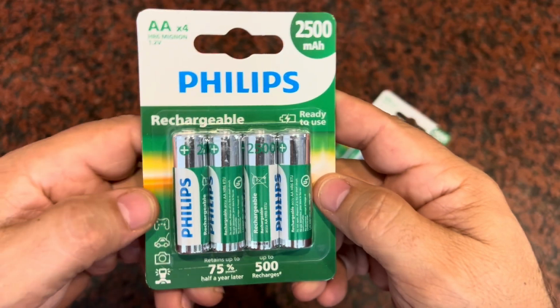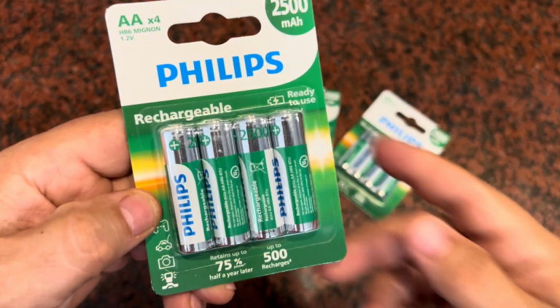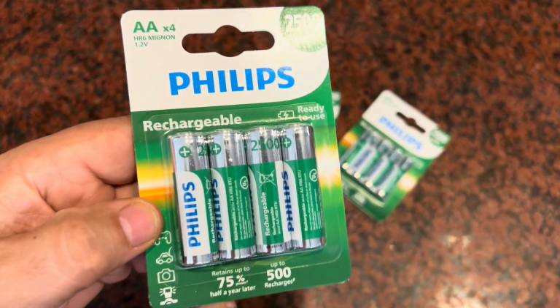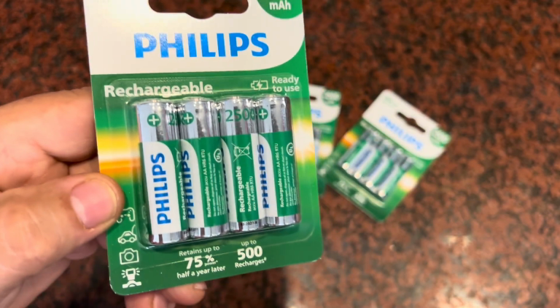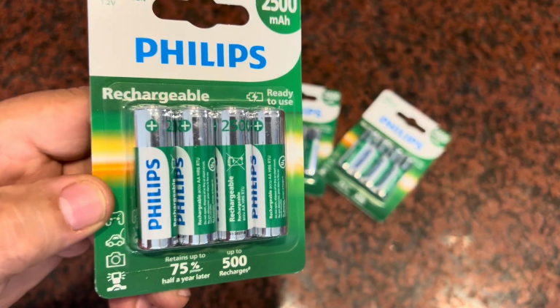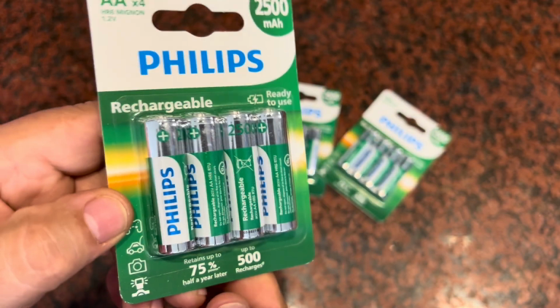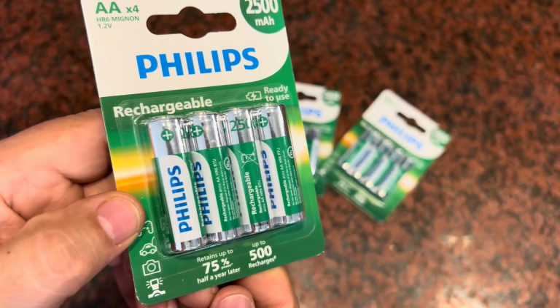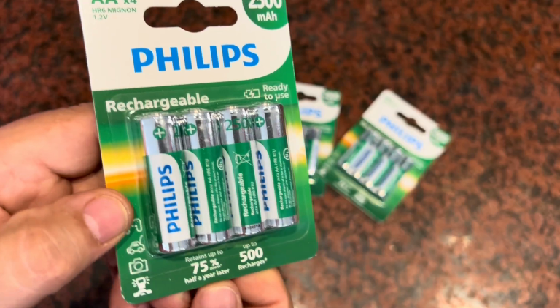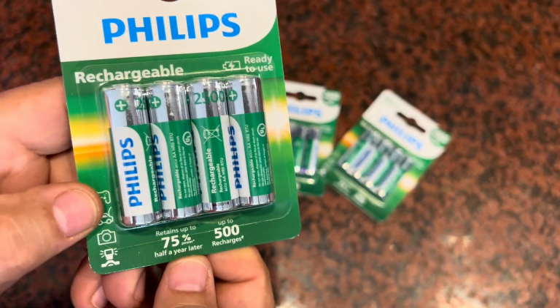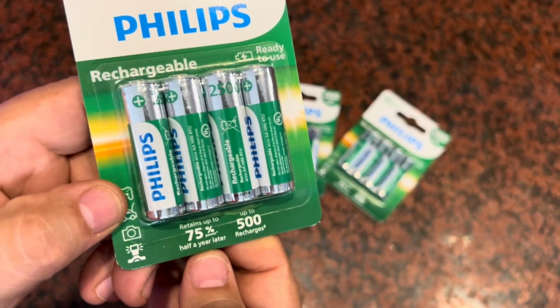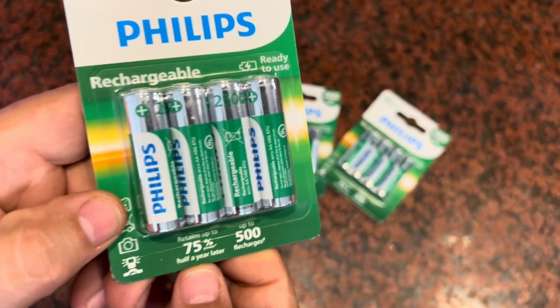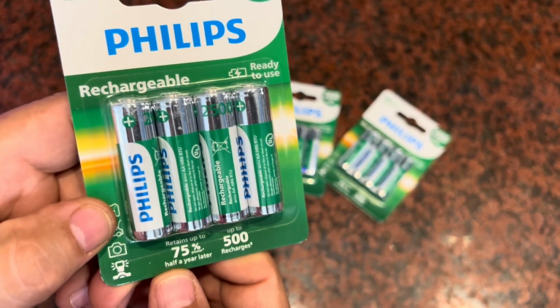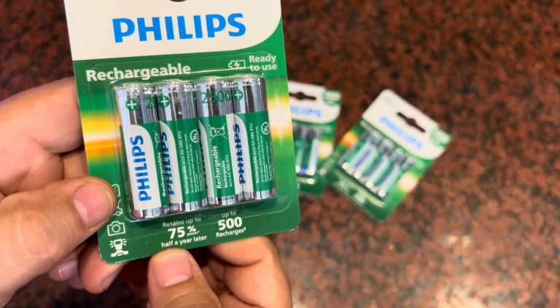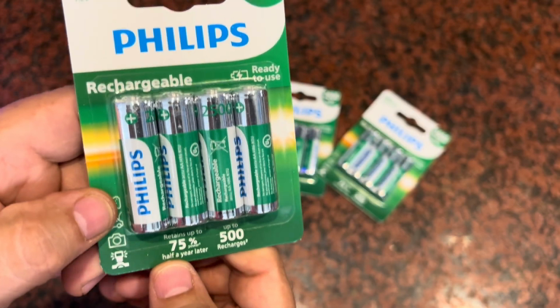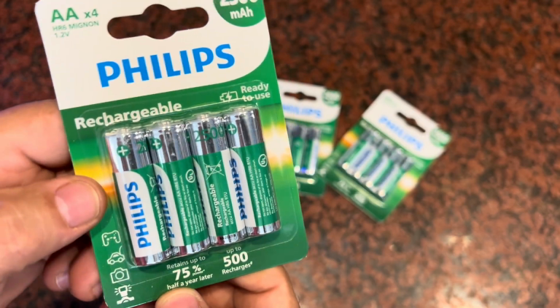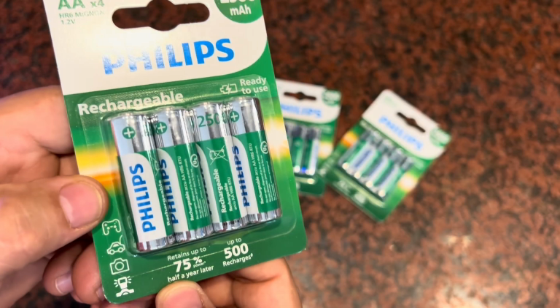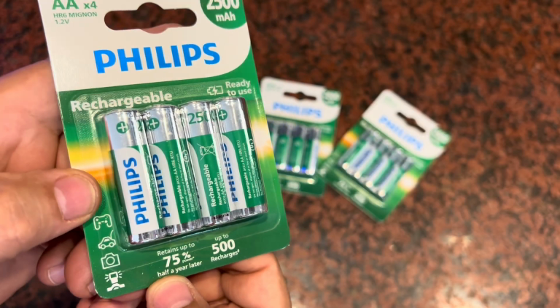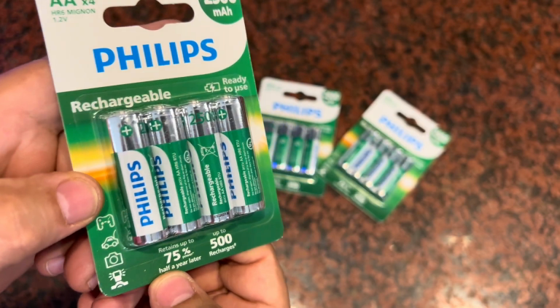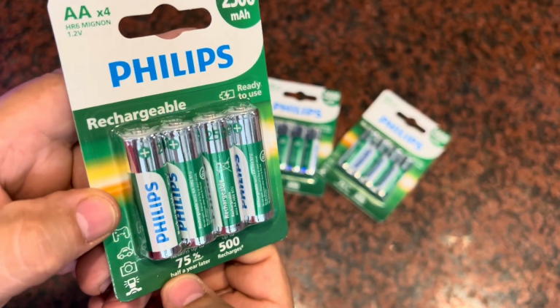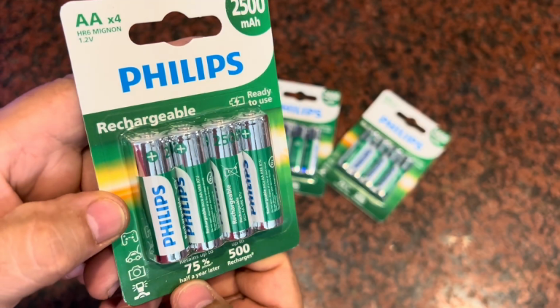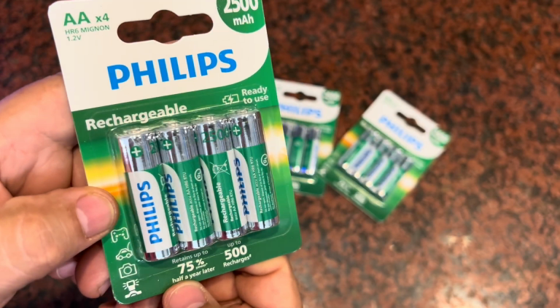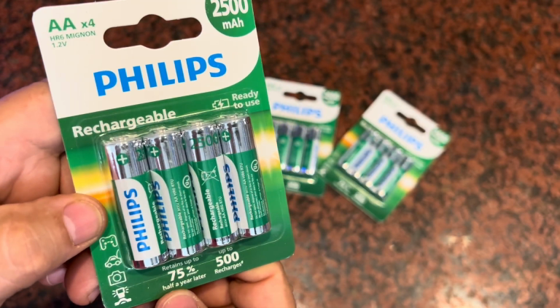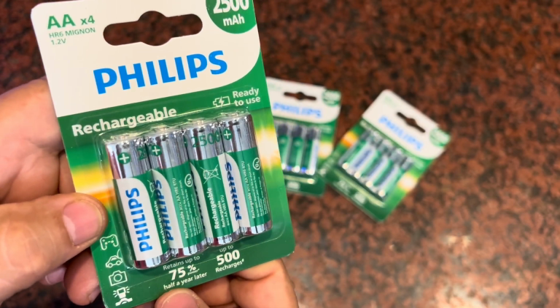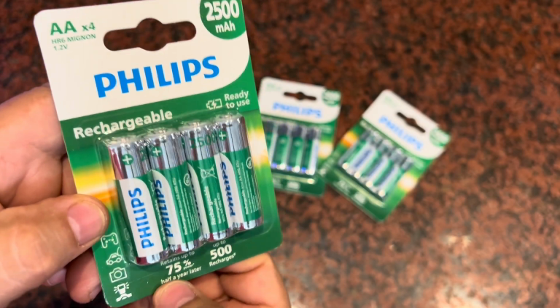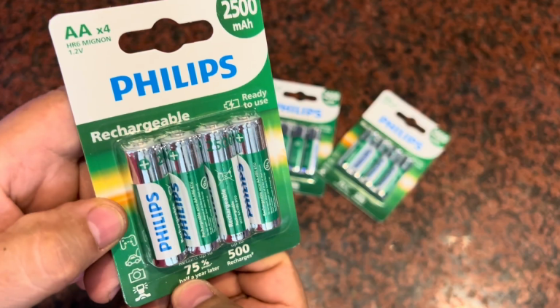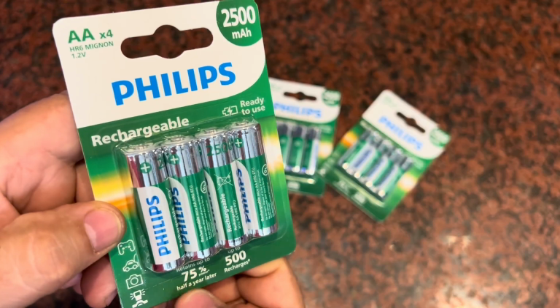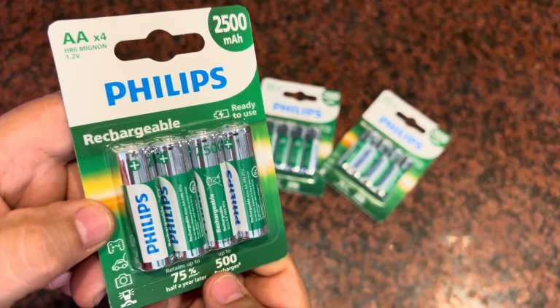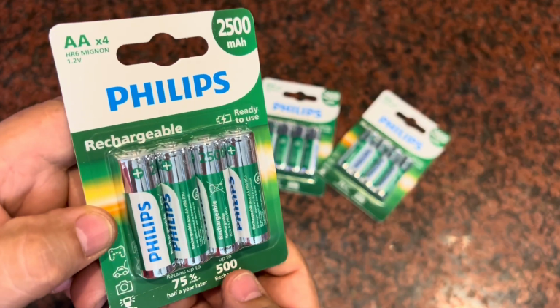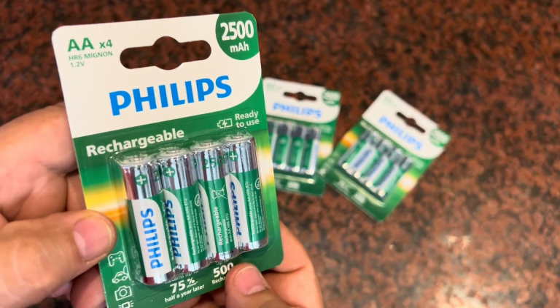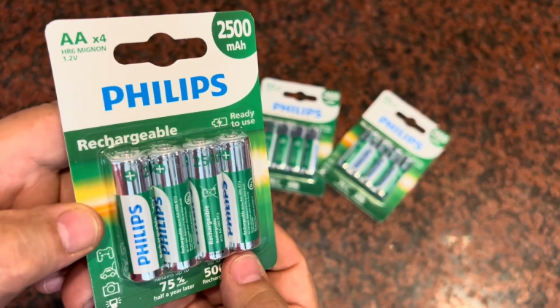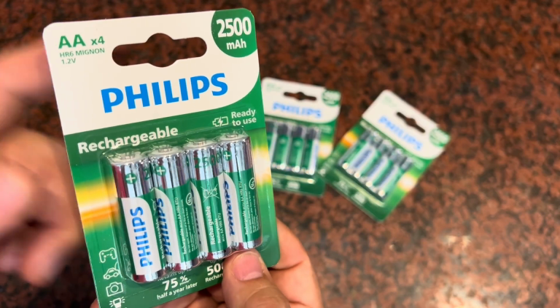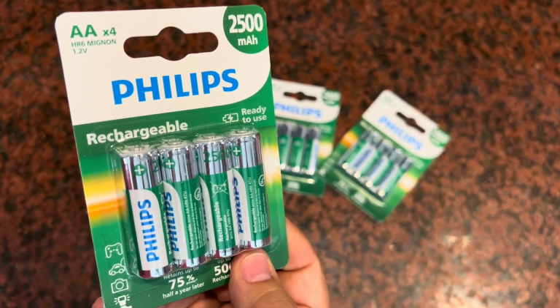These are the kind of batteries that, for every six months, they'll retain 75% of that power. So half a year later, you'll probably only lose 25%.